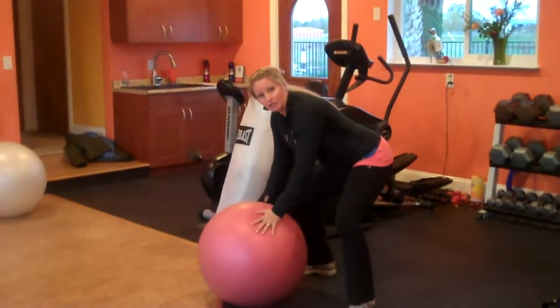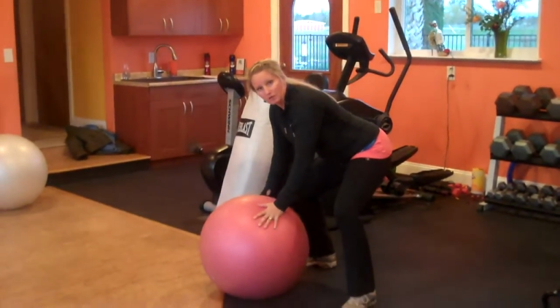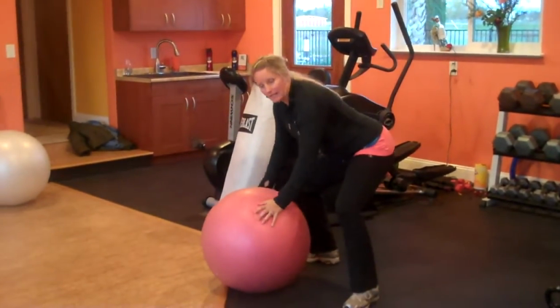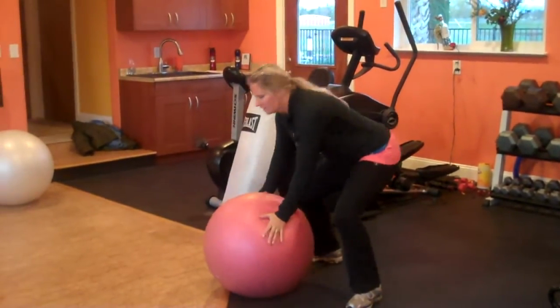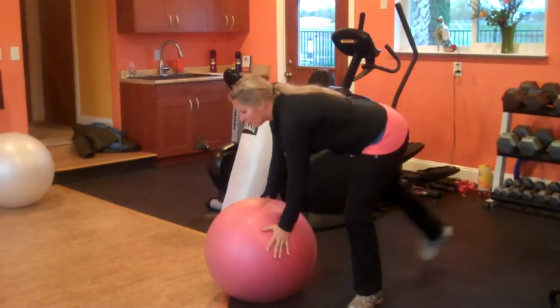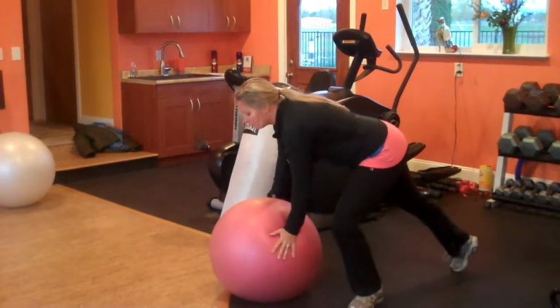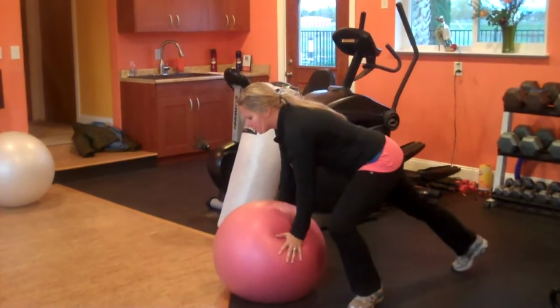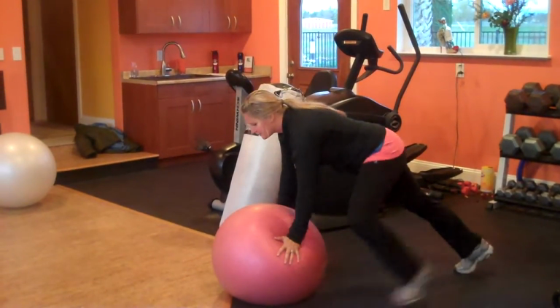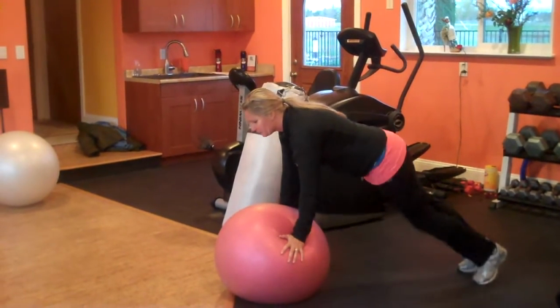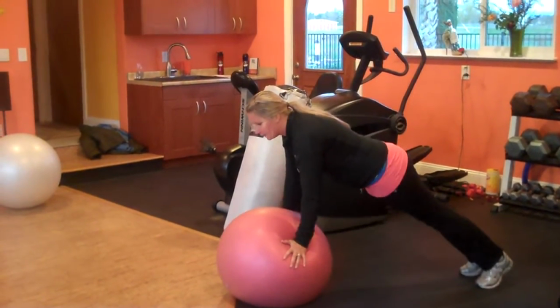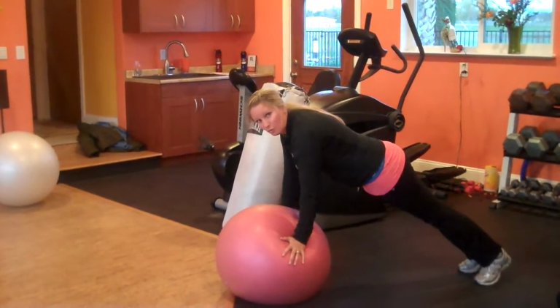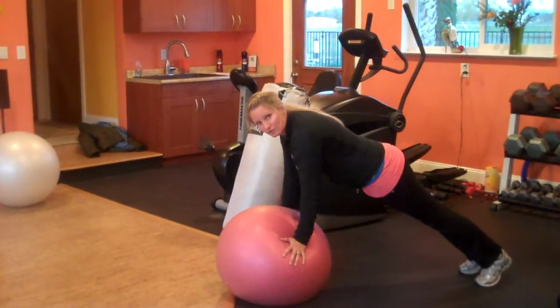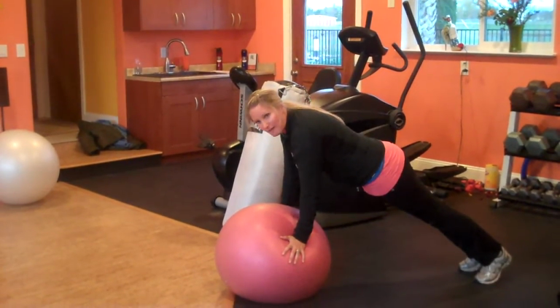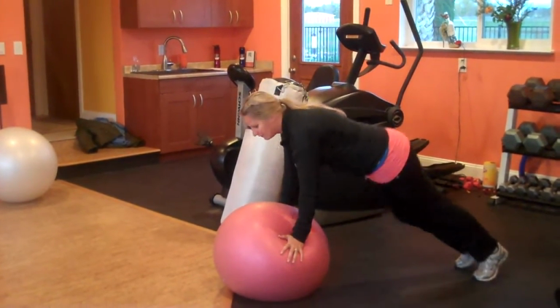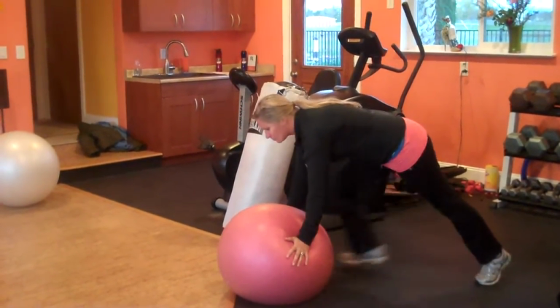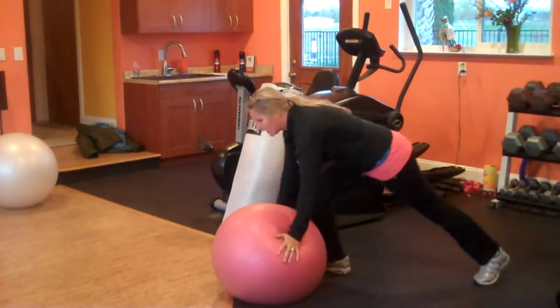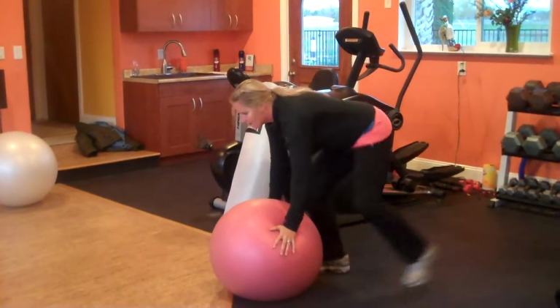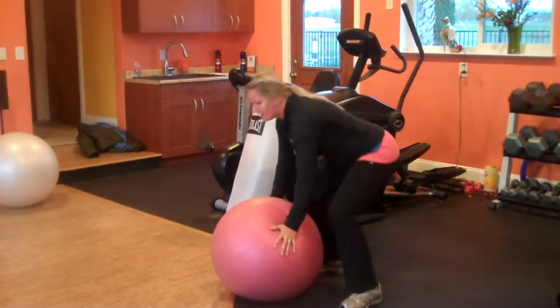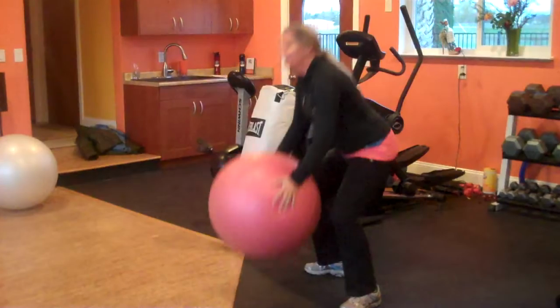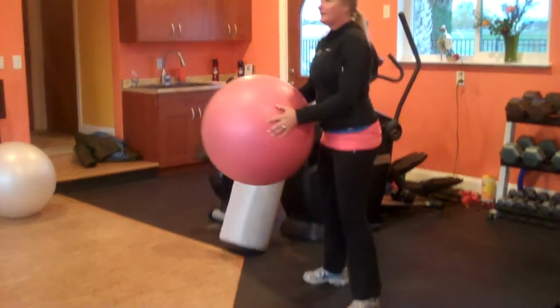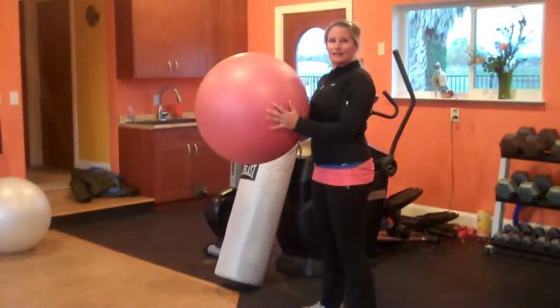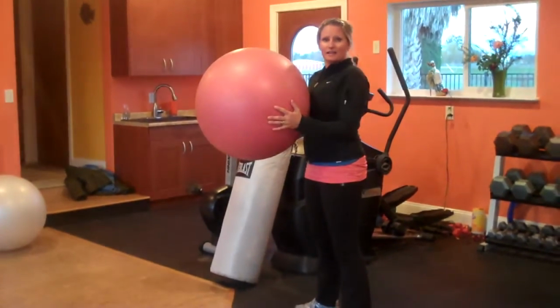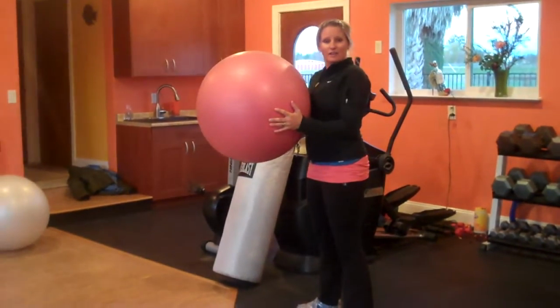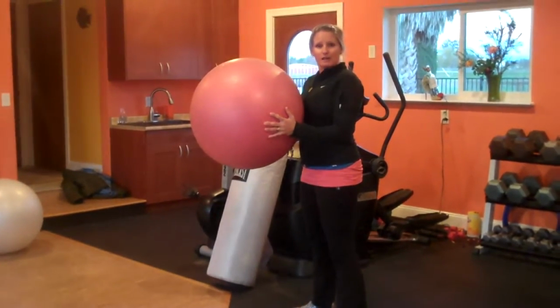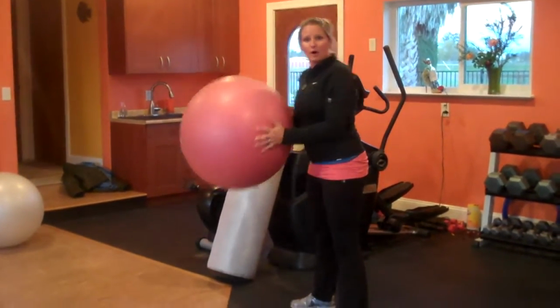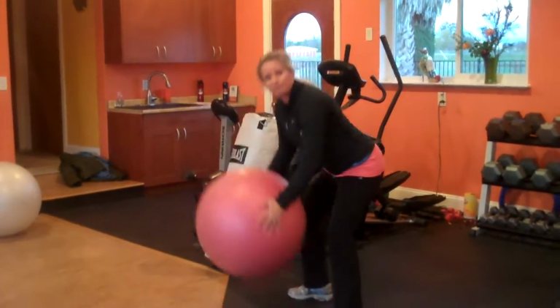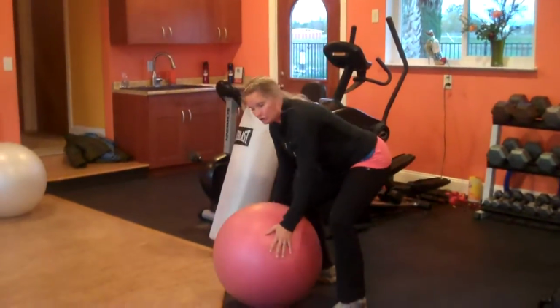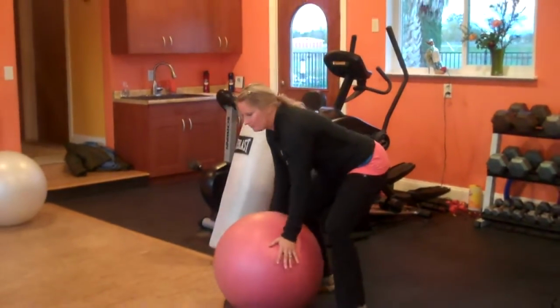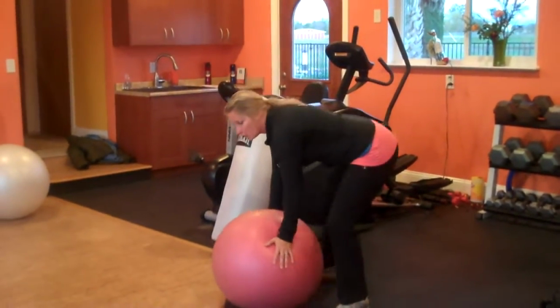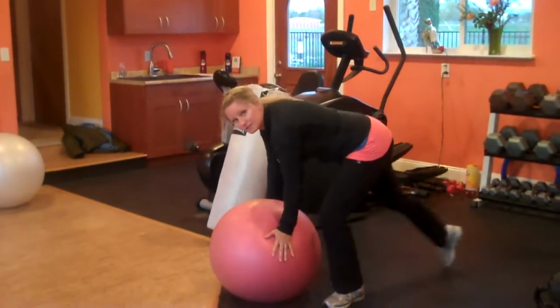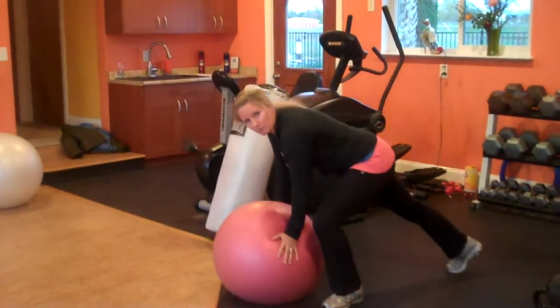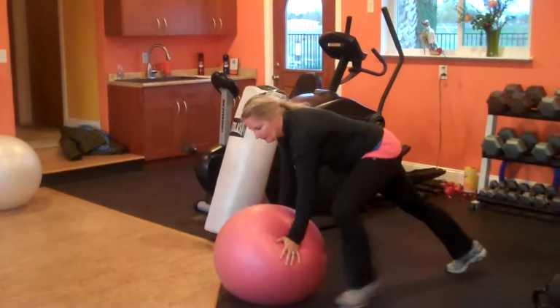You're going to start with your plank. You're going to hold through the chest, plank, and you're going to walk yourself back in. Bring up, up, in, in. Now that's your level one. You can keep that going and stick with me.